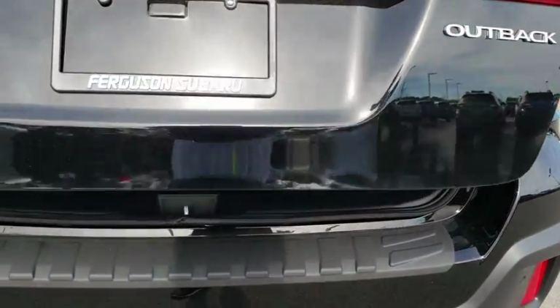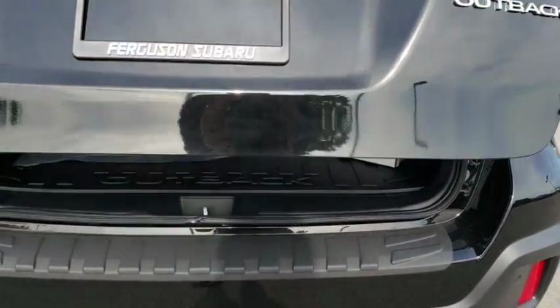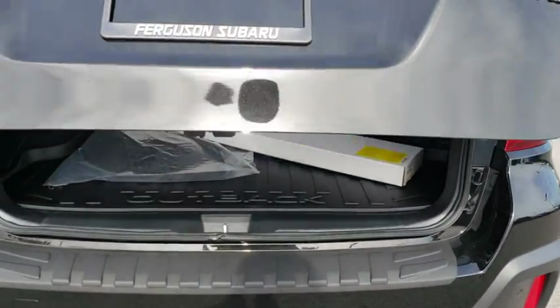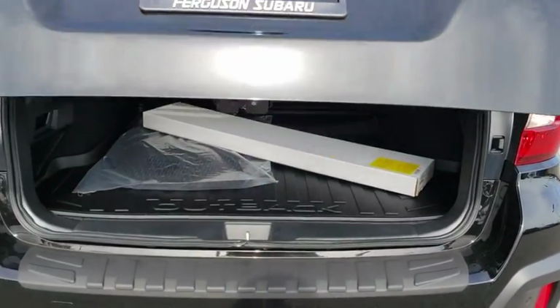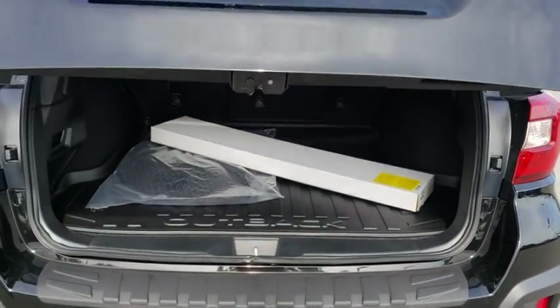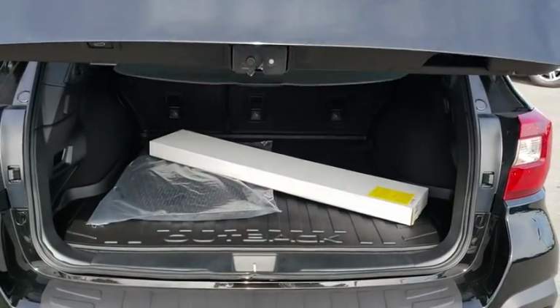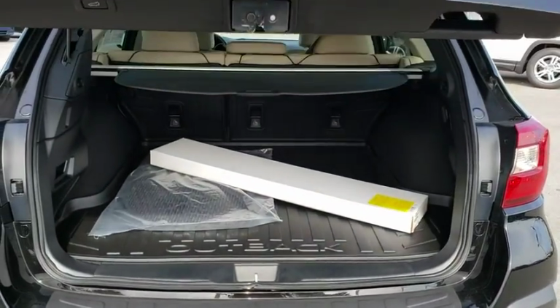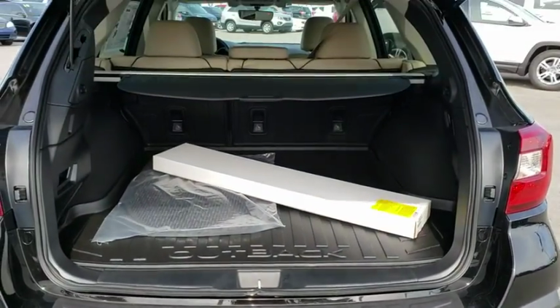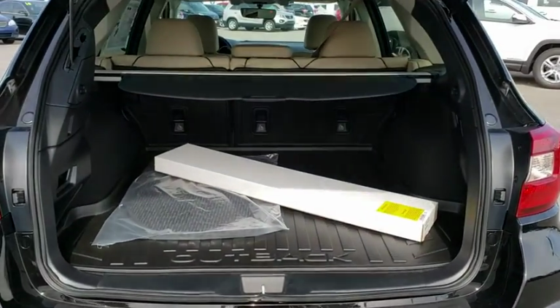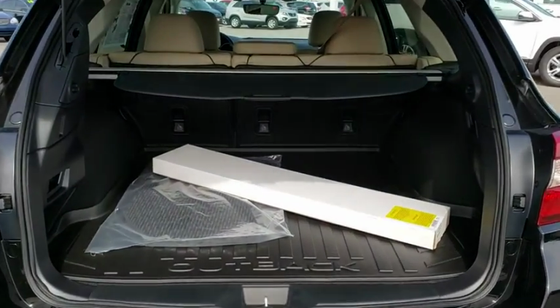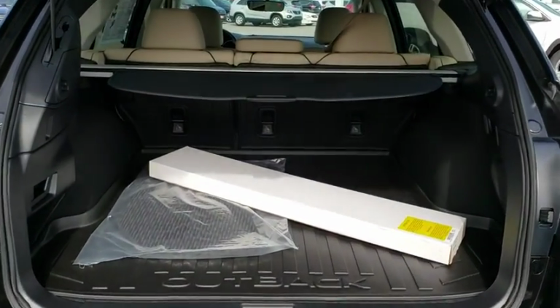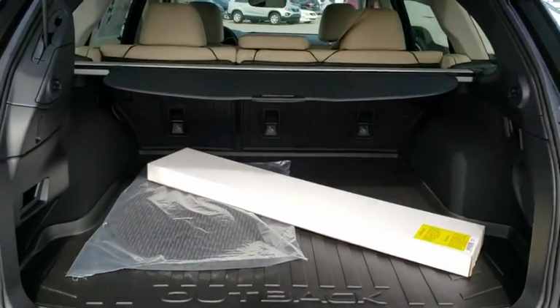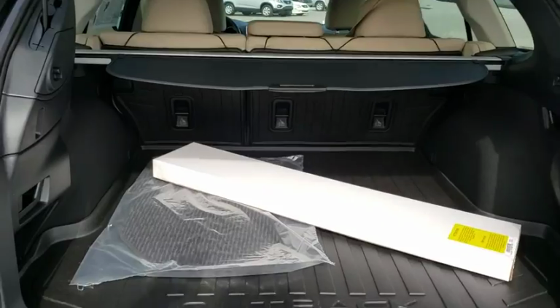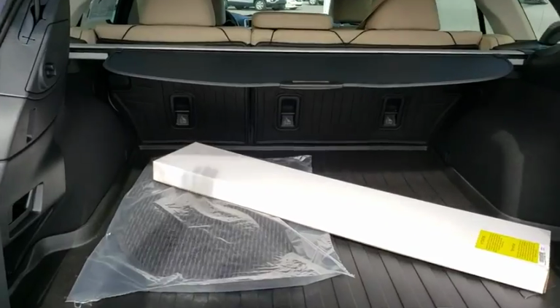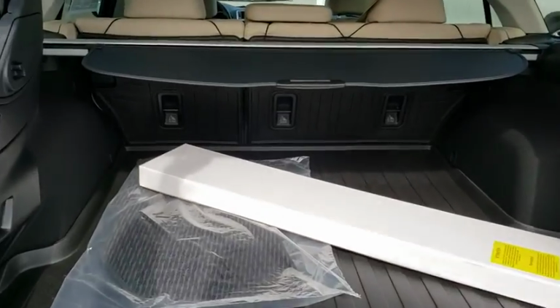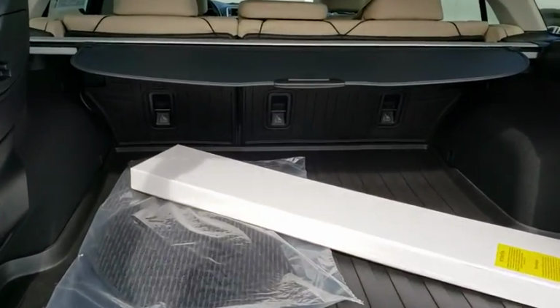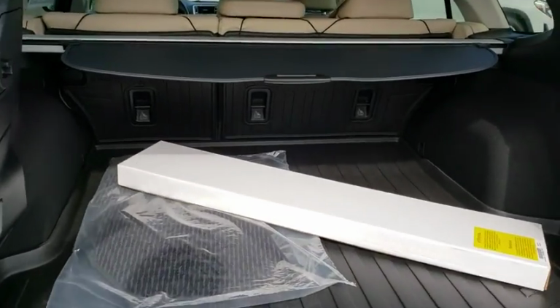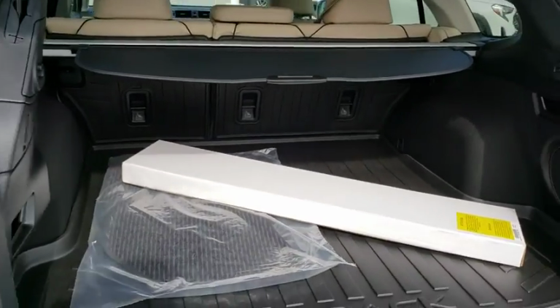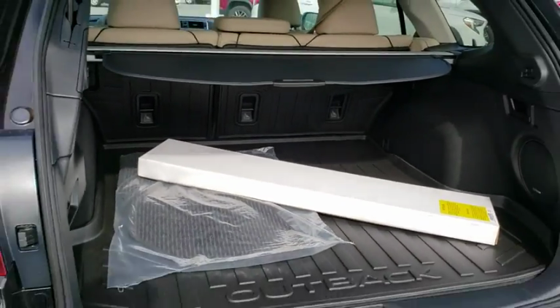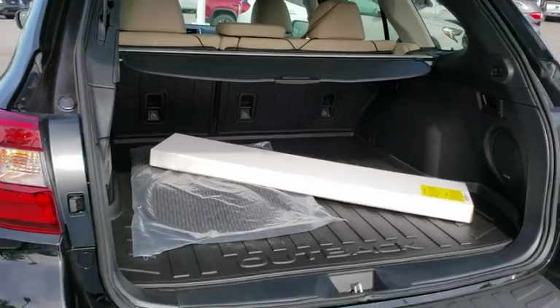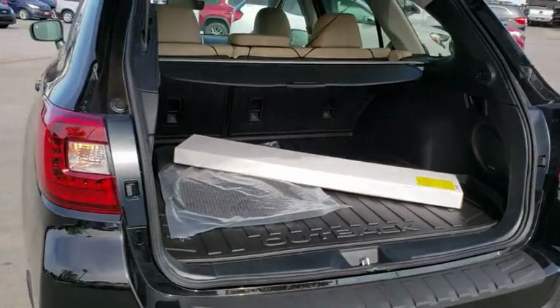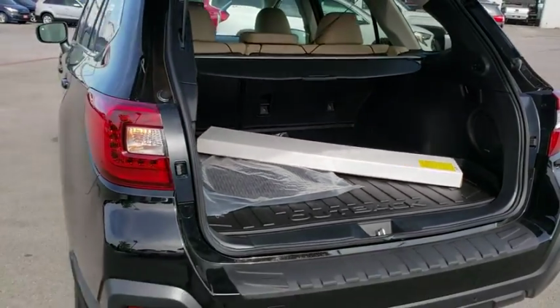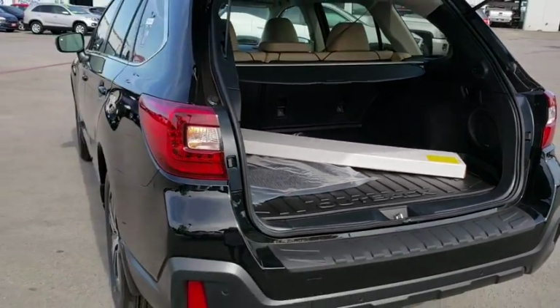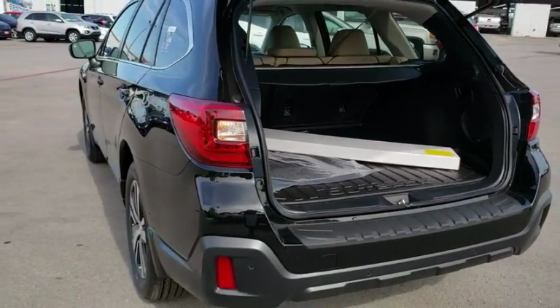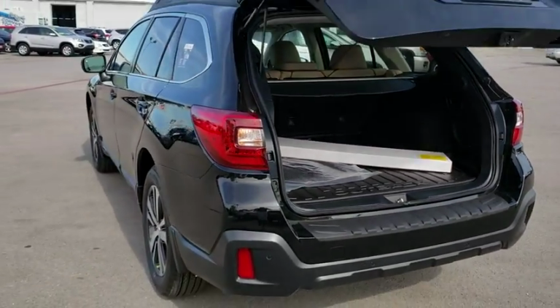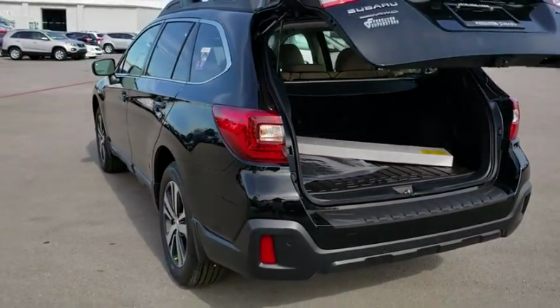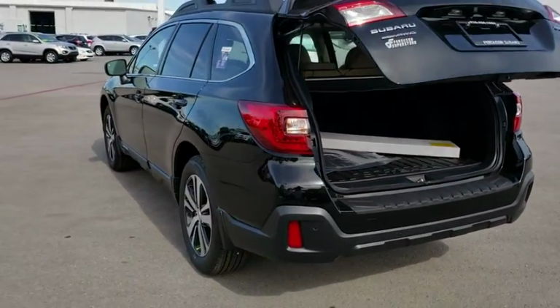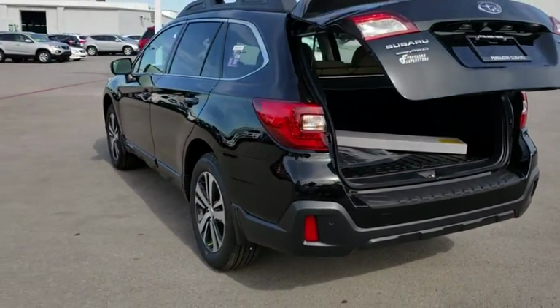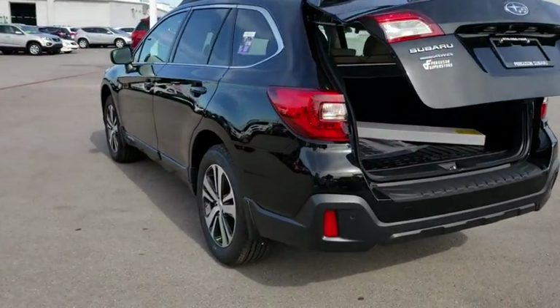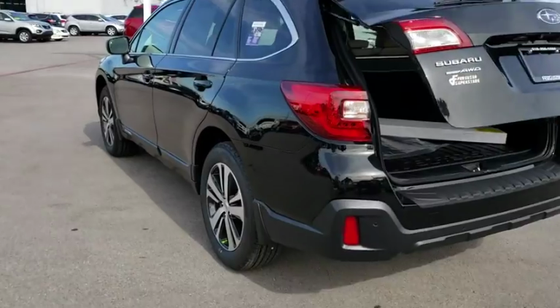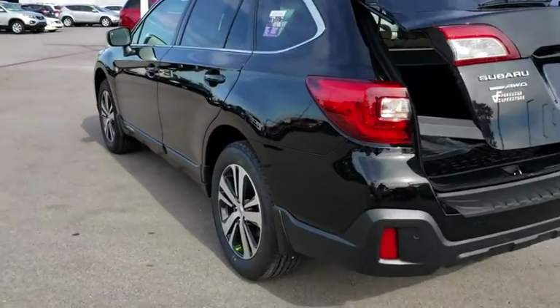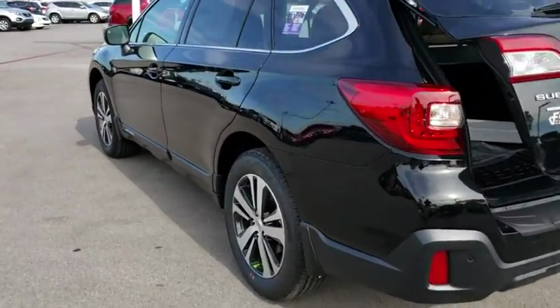Bluetooth, leather wrapped steering wheel, adjustable steering wheel, power steering, aluminum wheels, keyless start, cruise control, floor mats, auto dimming rear view mirror.